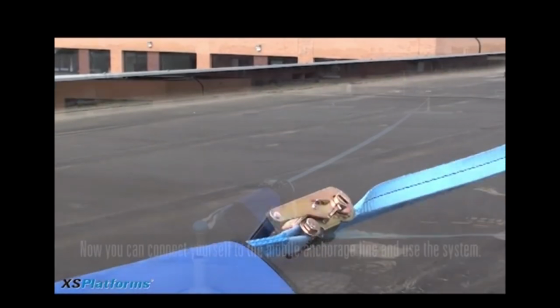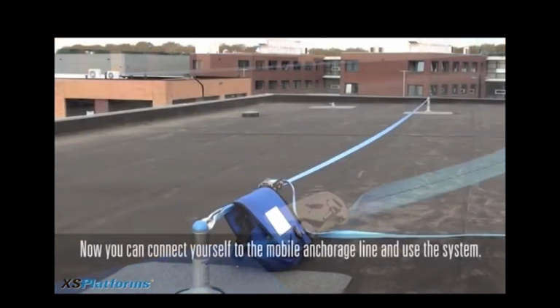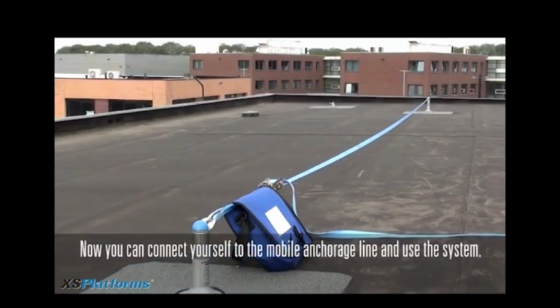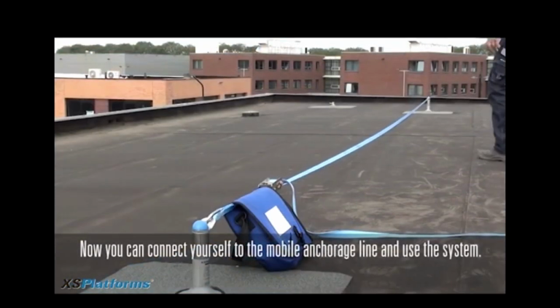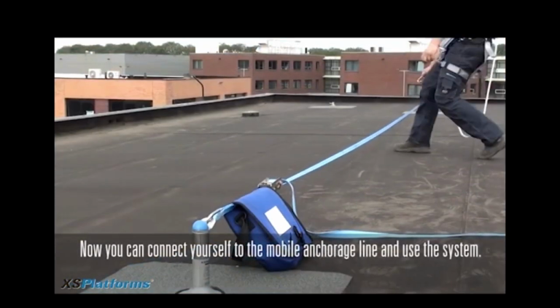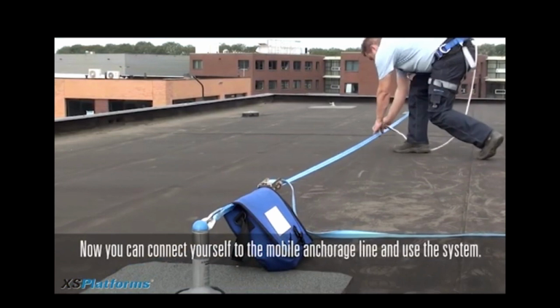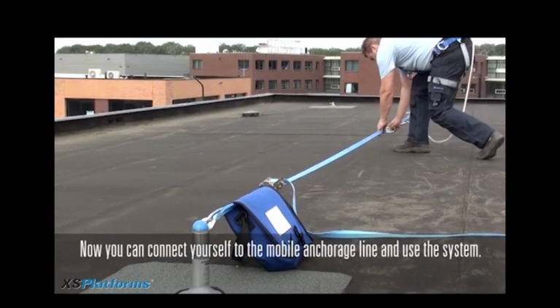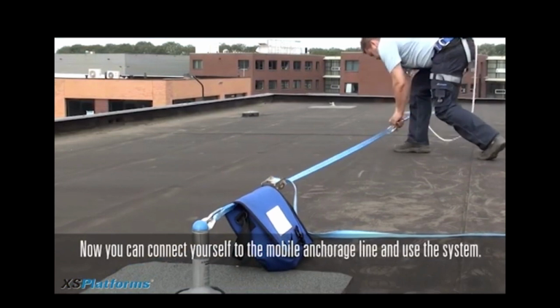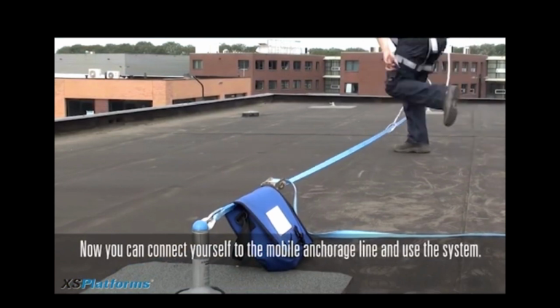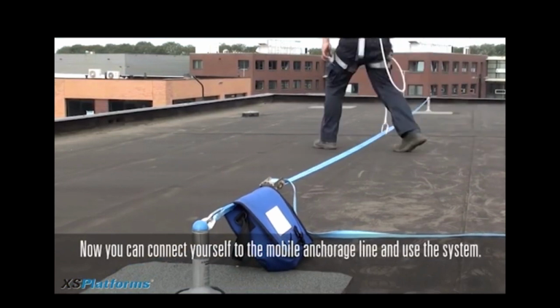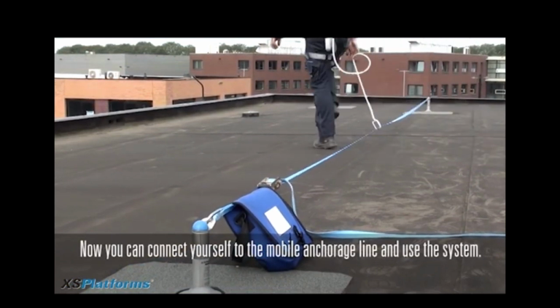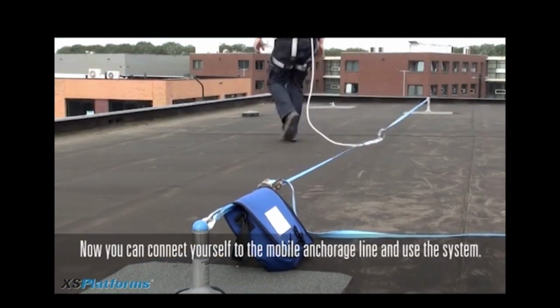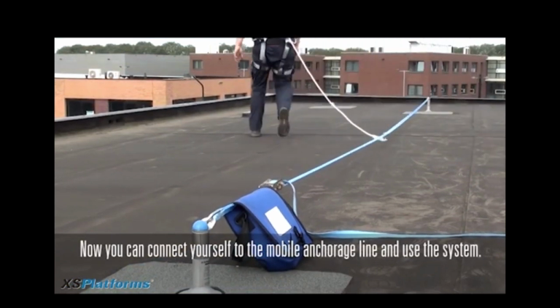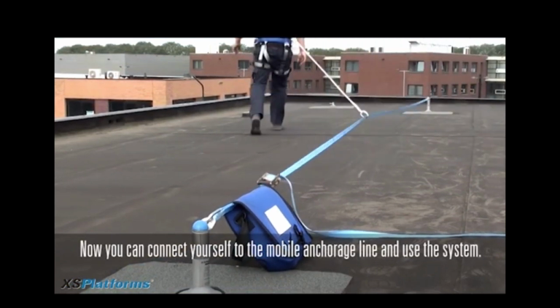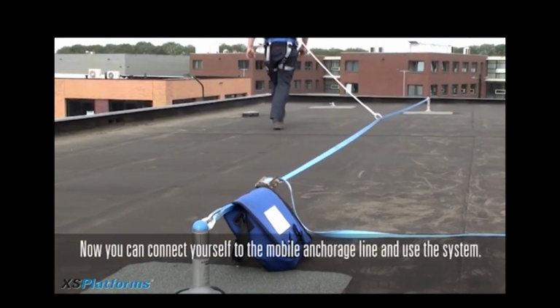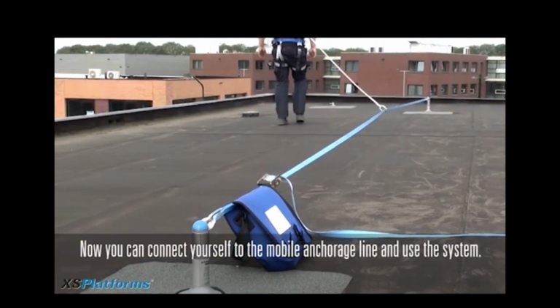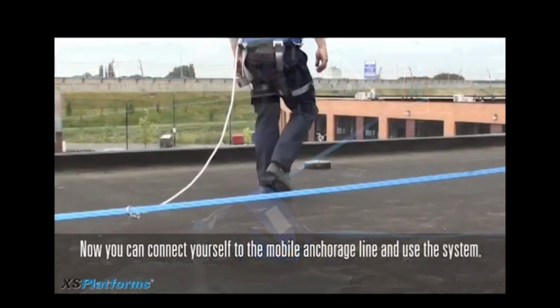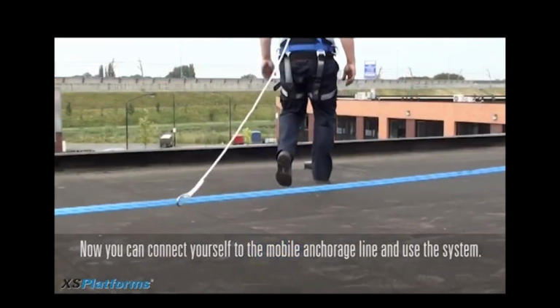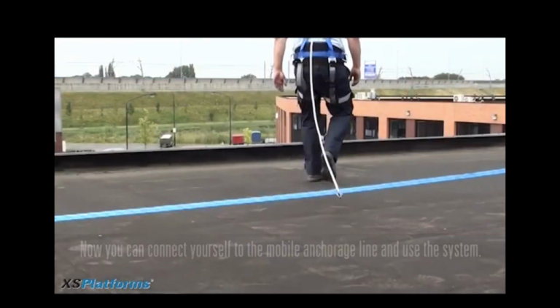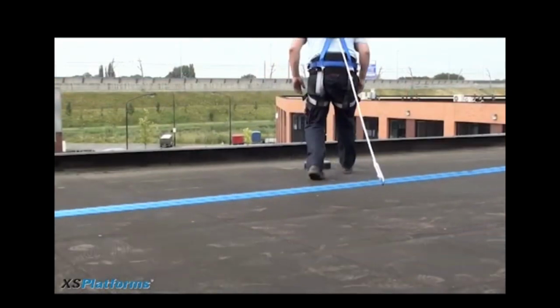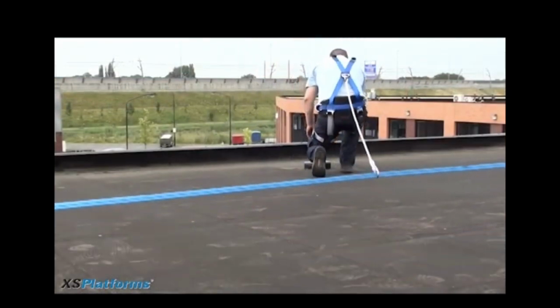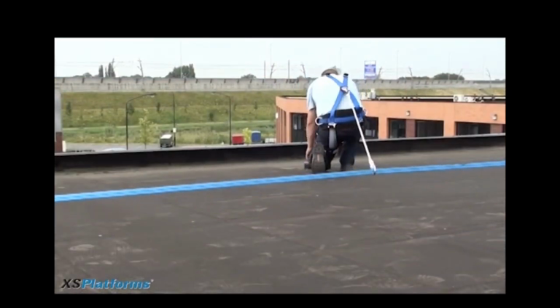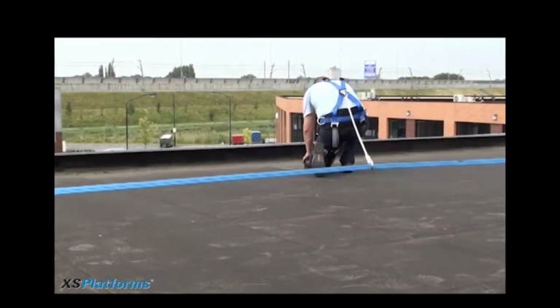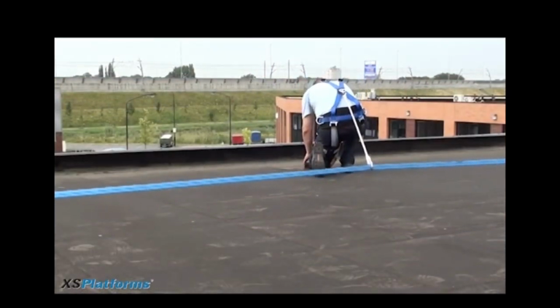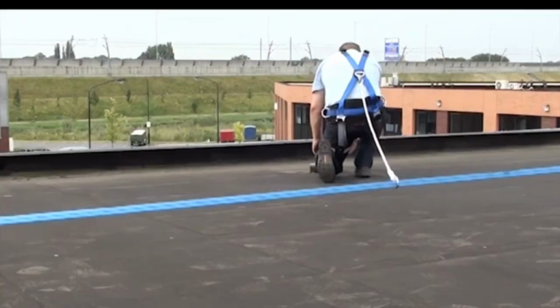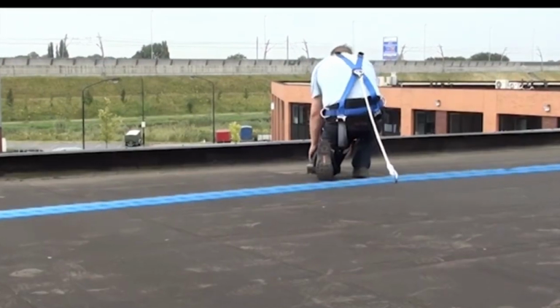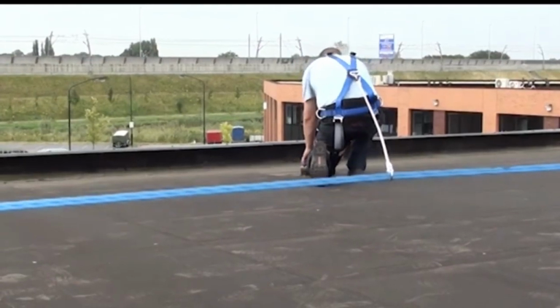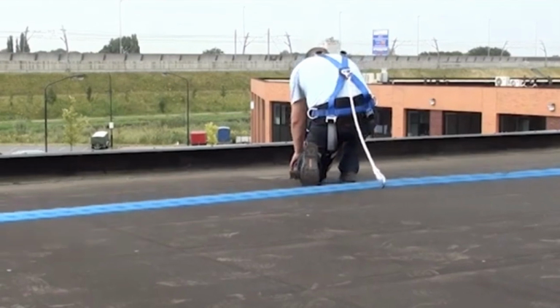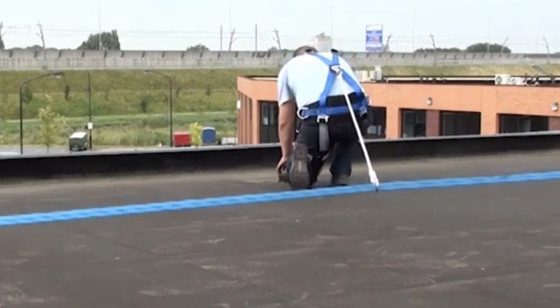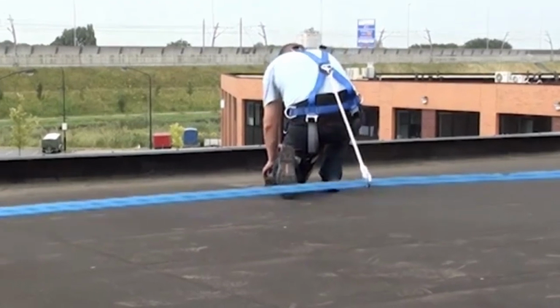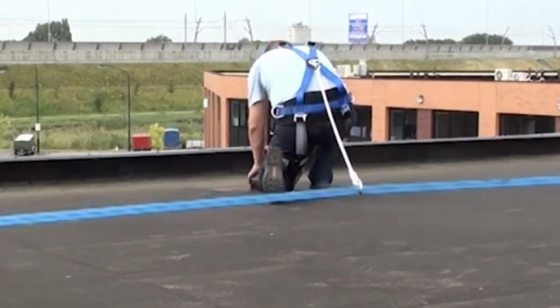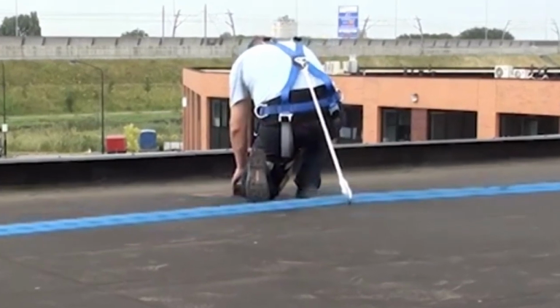I want you to take a close look at this individual as he hooks up his positioning lanyard. Look how it only allows him to reach the storm drain, not the edge of the roof that clearly does not have a 42-inch parapet wall.